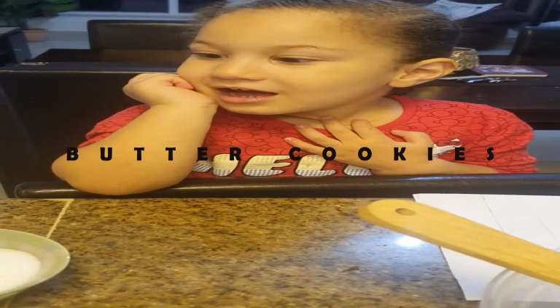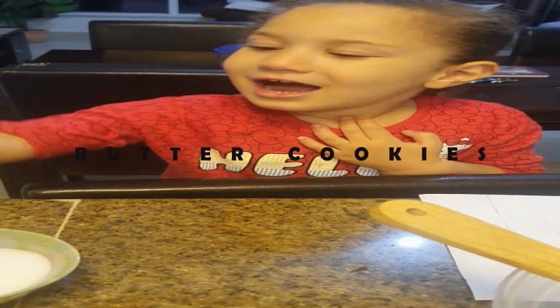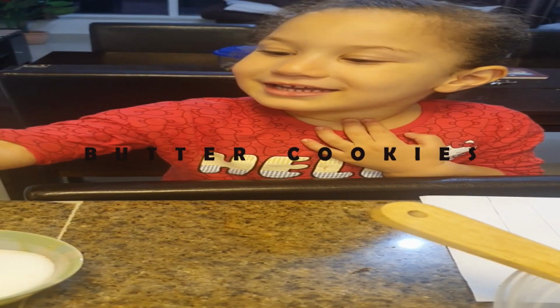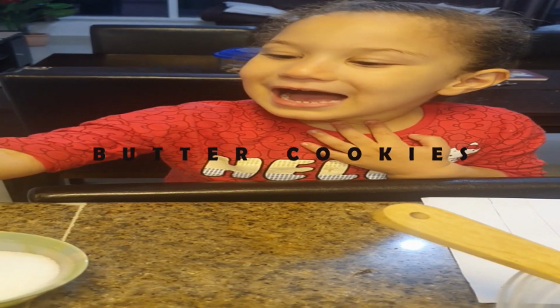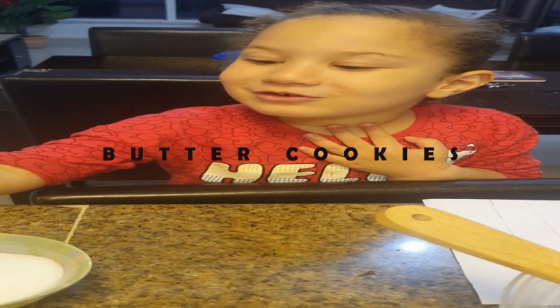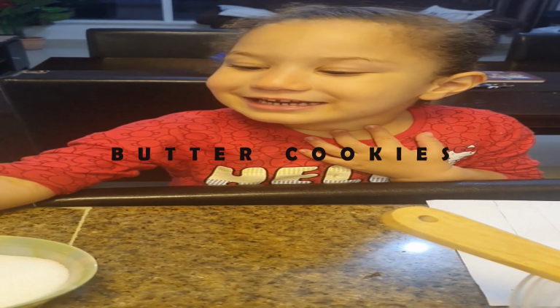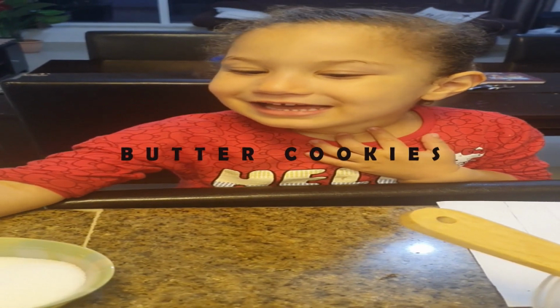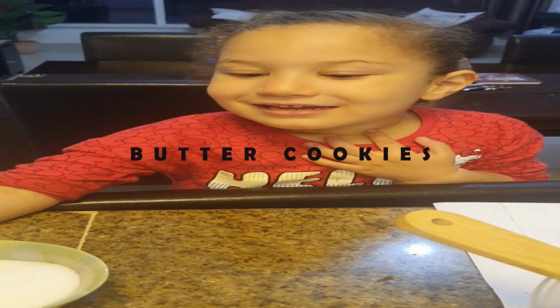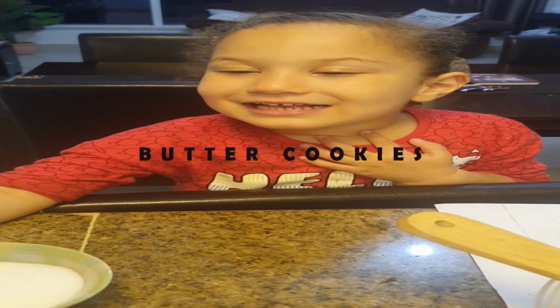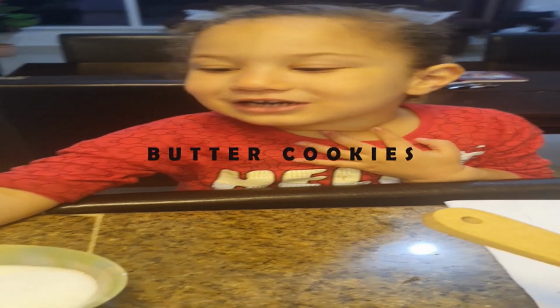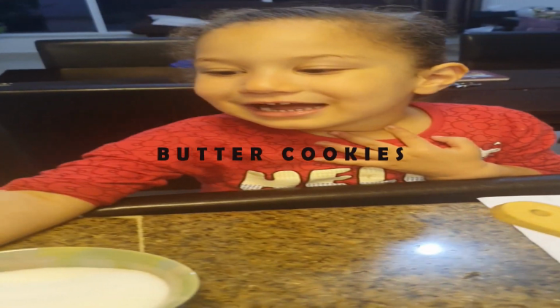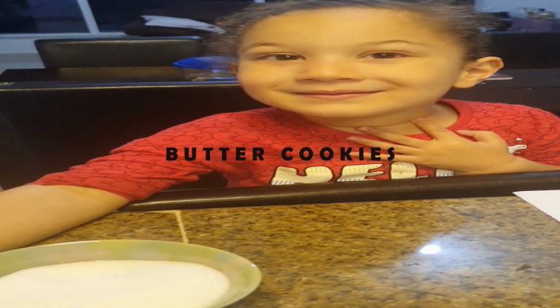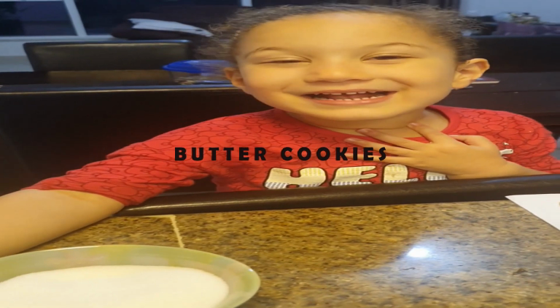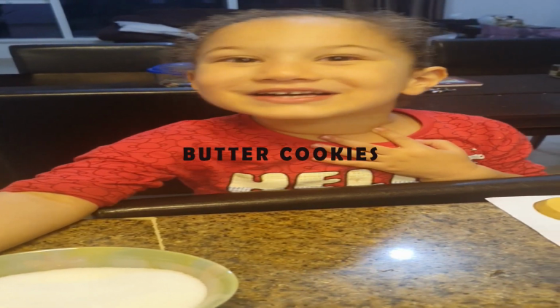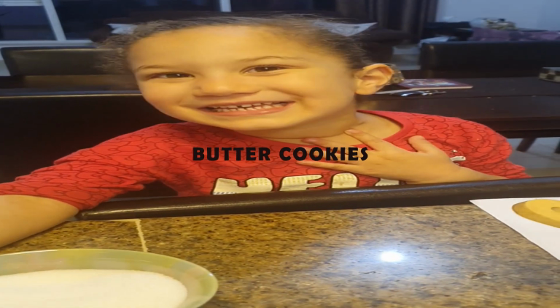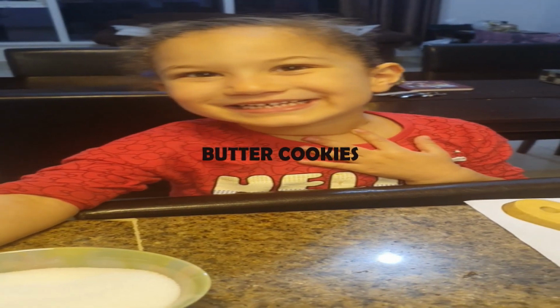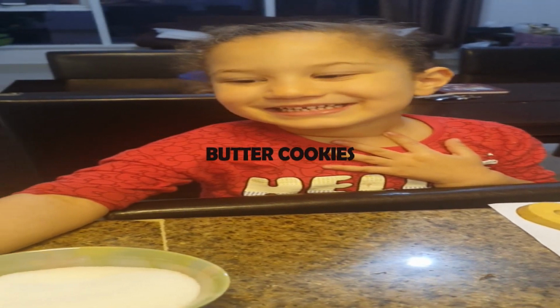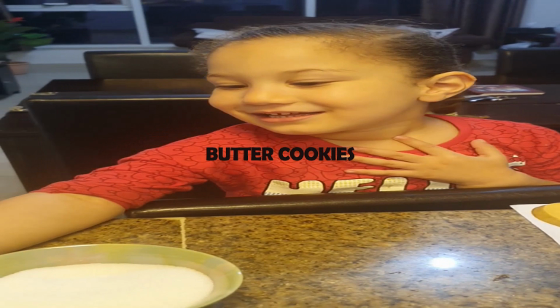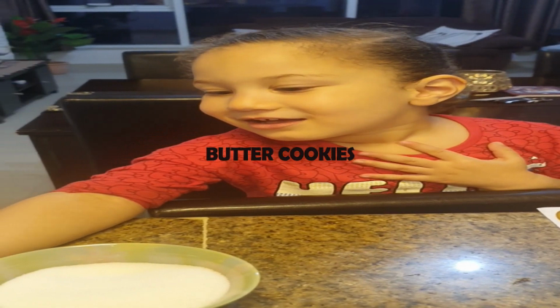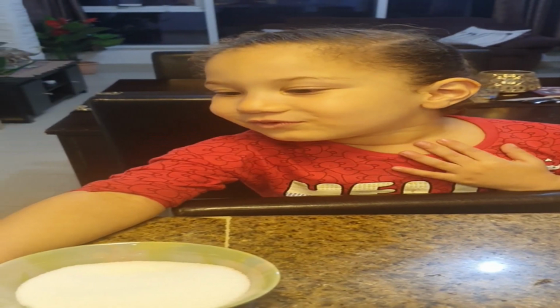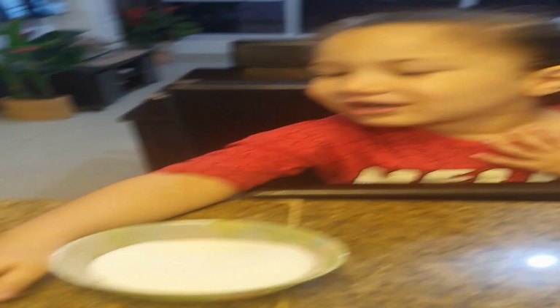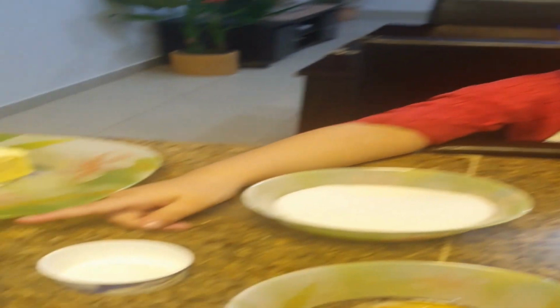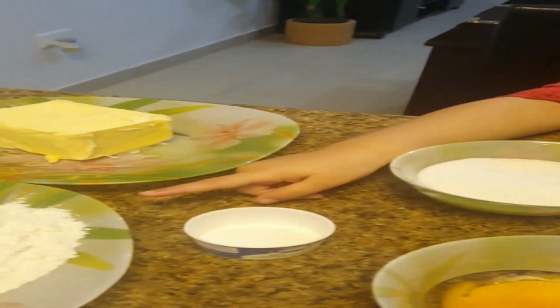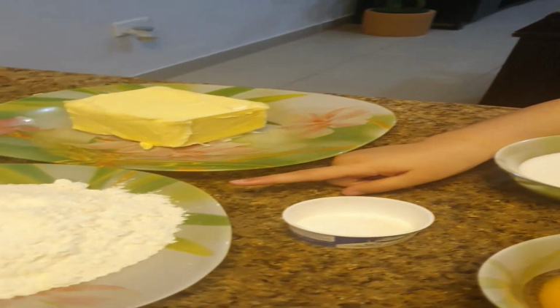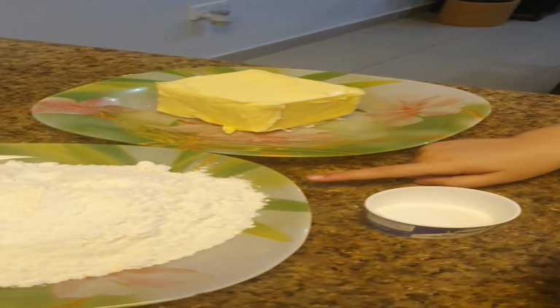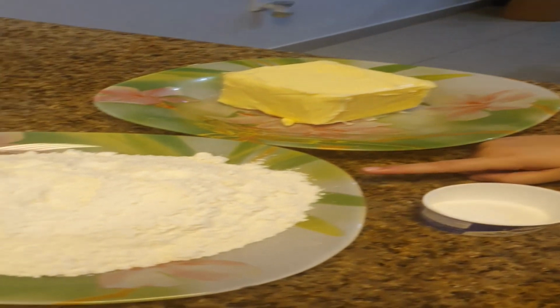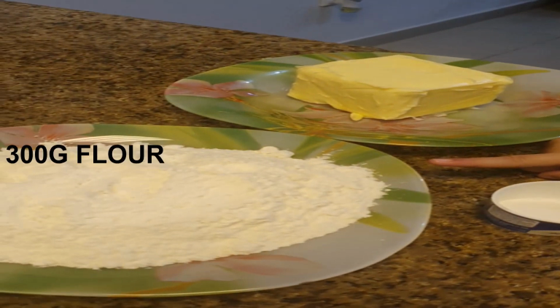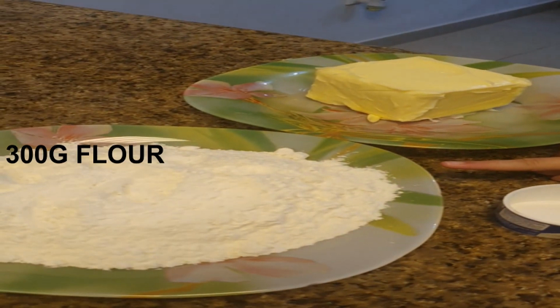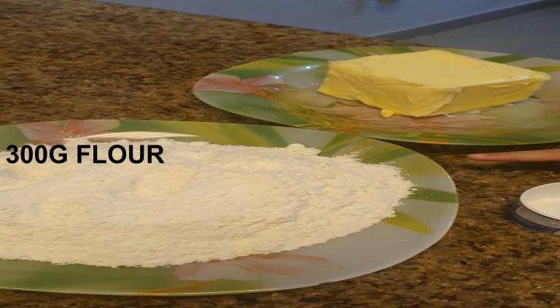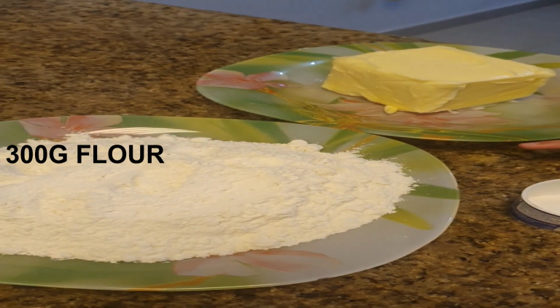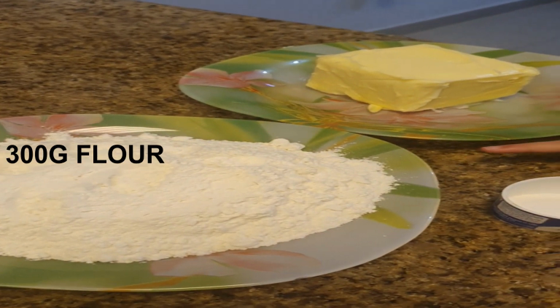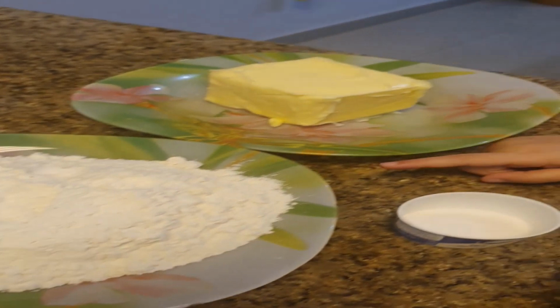Hi, I'm Courtney. Let's start — how do we make a cookie? We got some flour, 300 grams of flour.